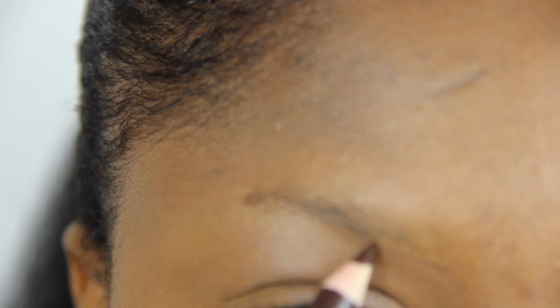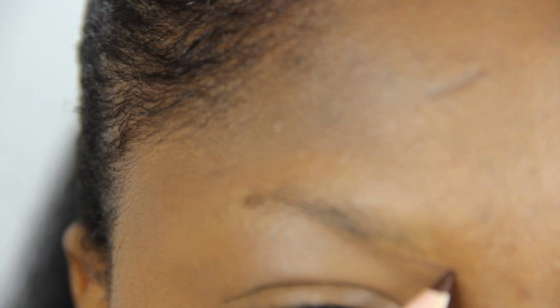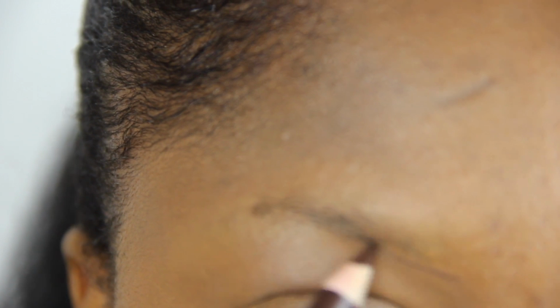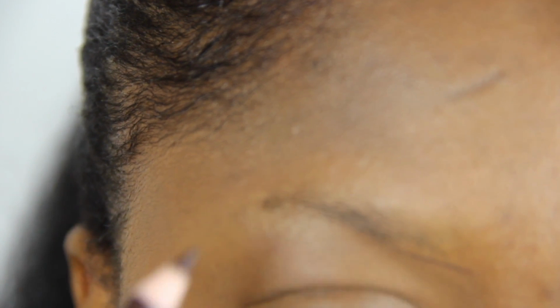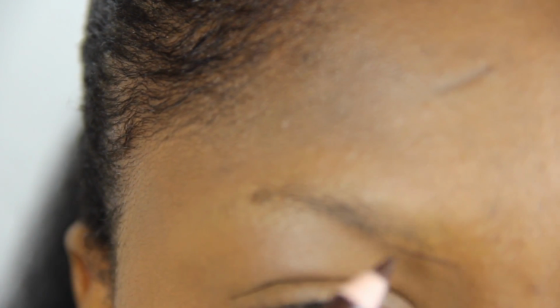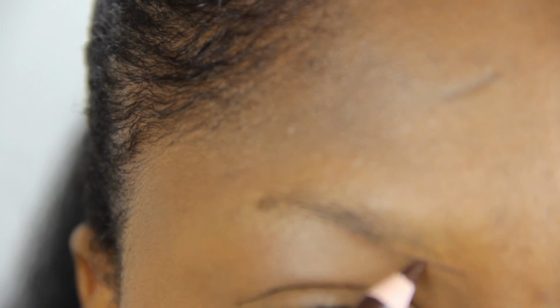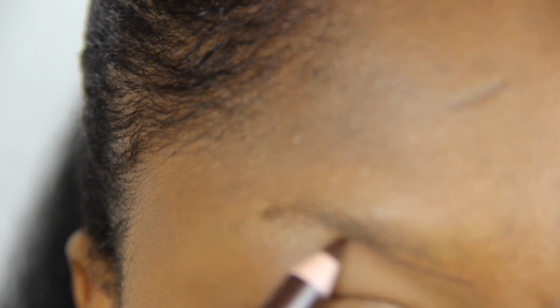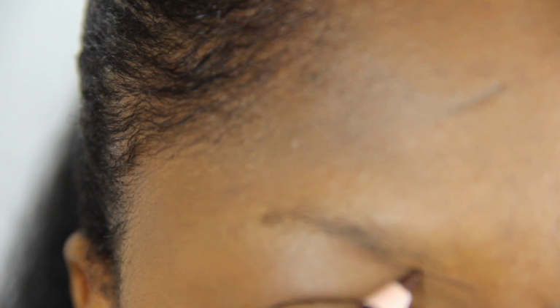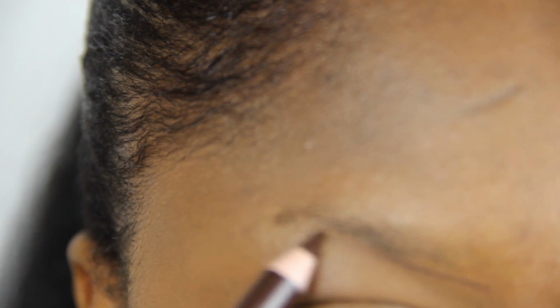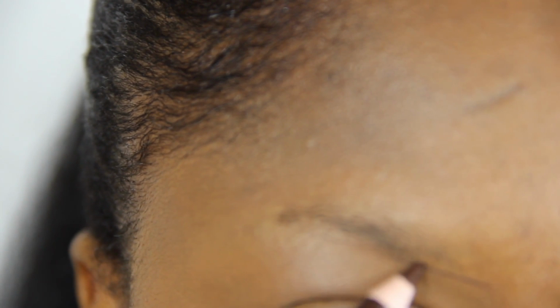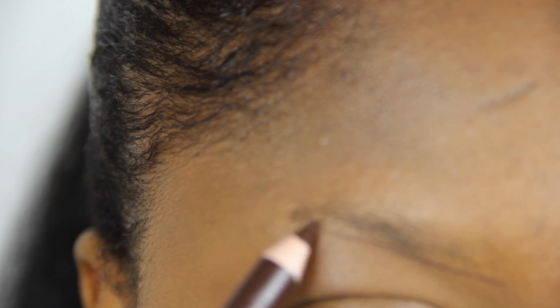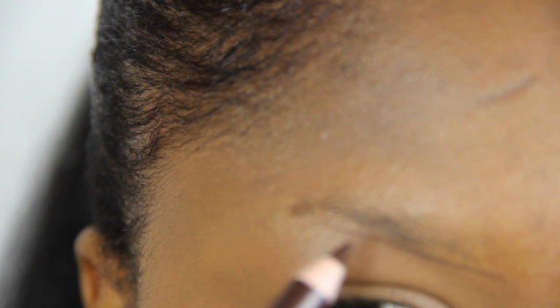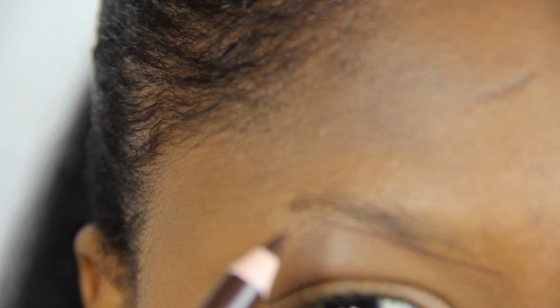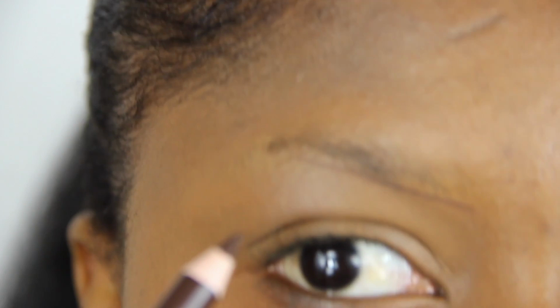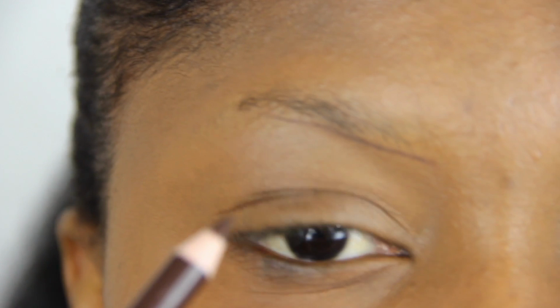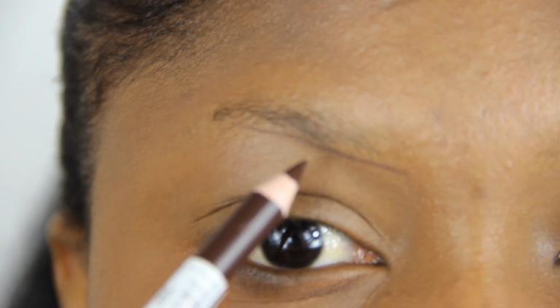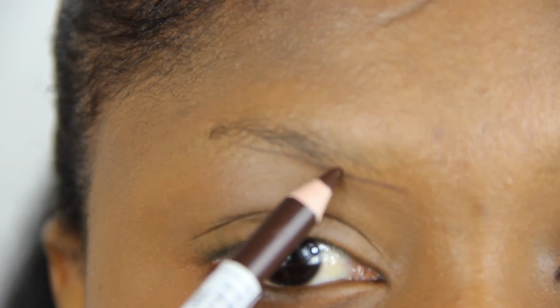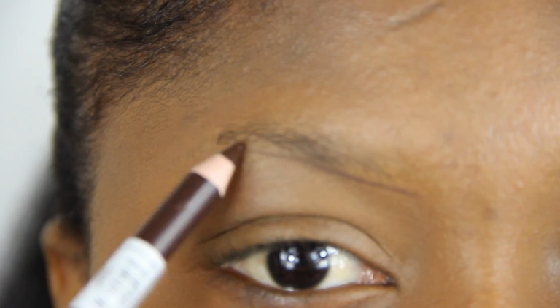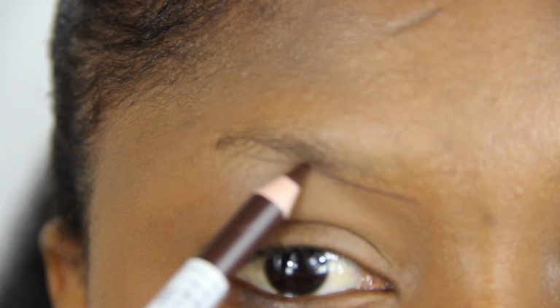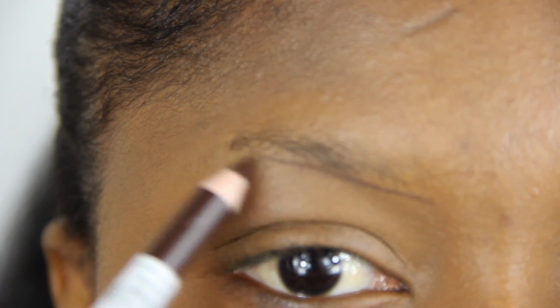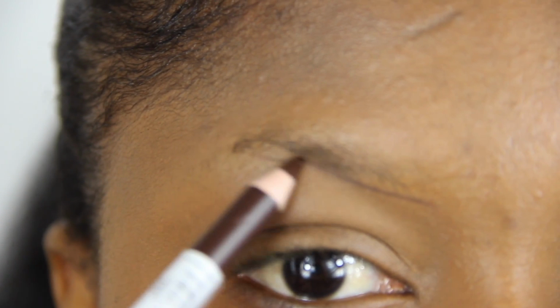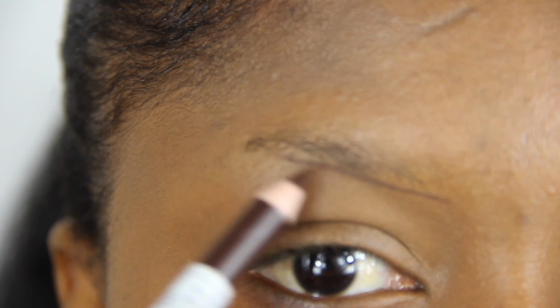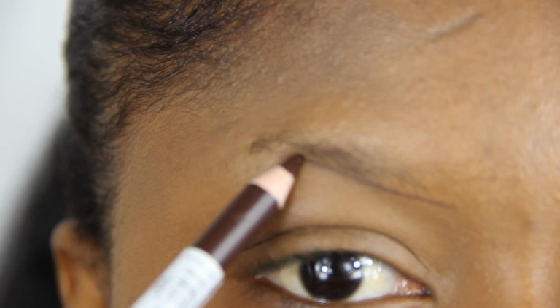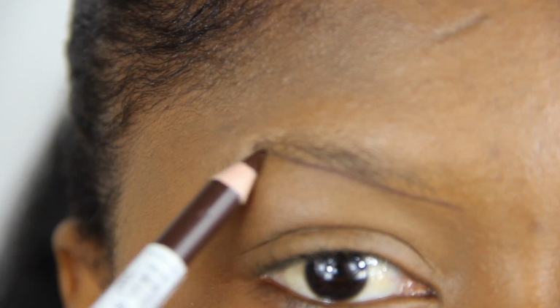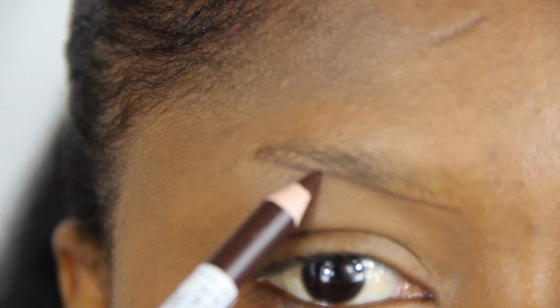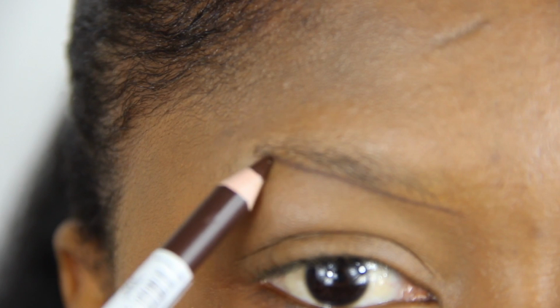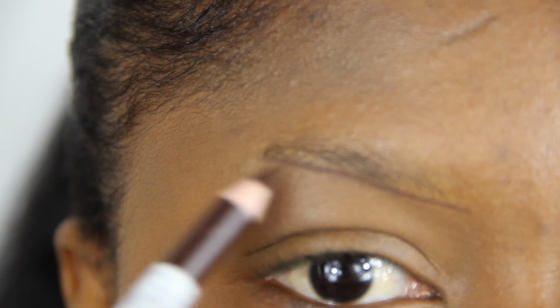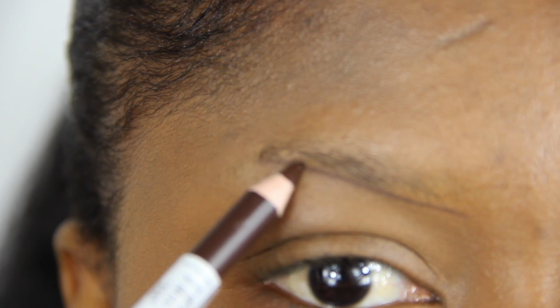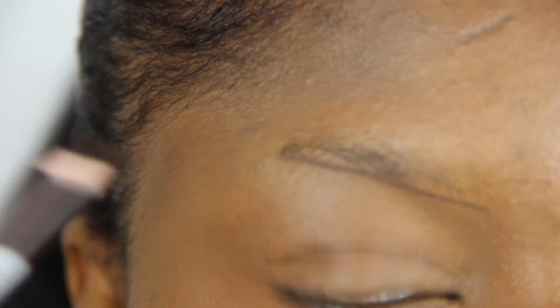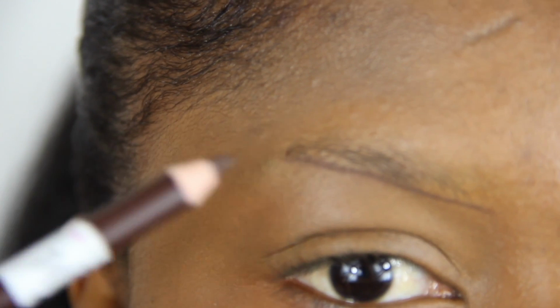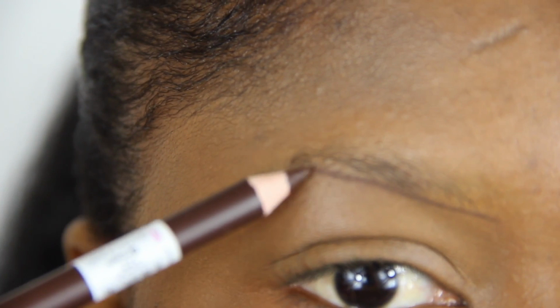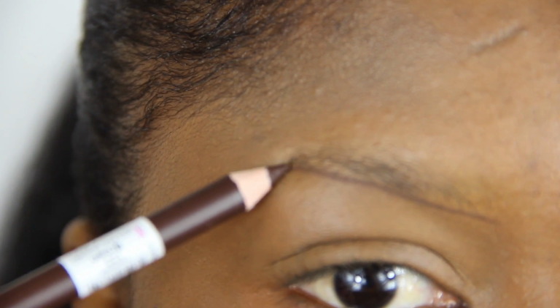Using an eyebrow pencil, I am now aligning my brows. I start from the bottom, follow the shape of my natural brows, and draw the tail in the way I like it to go.